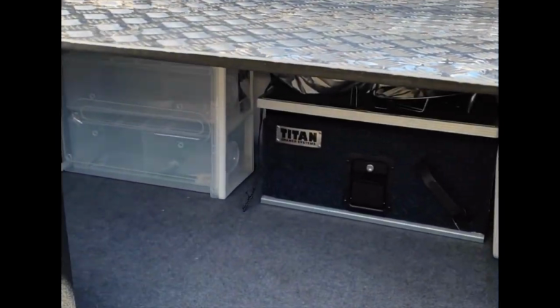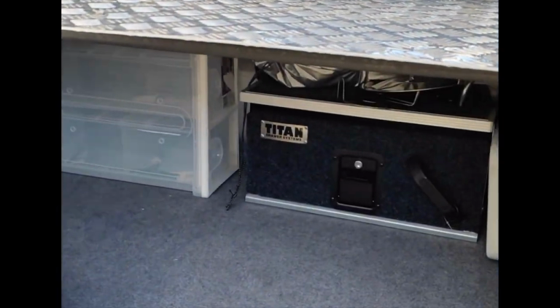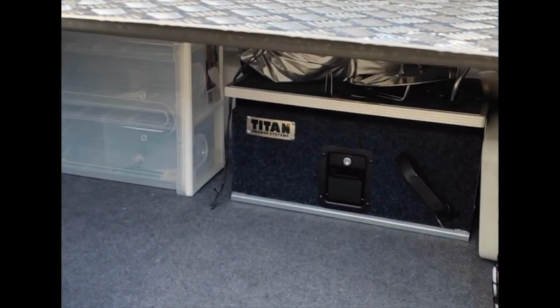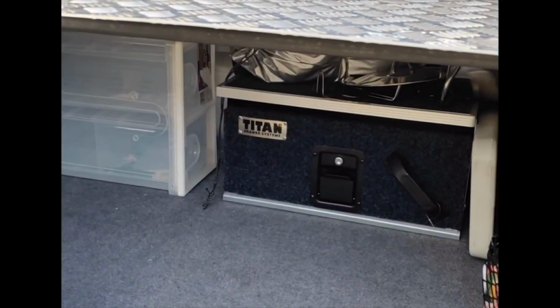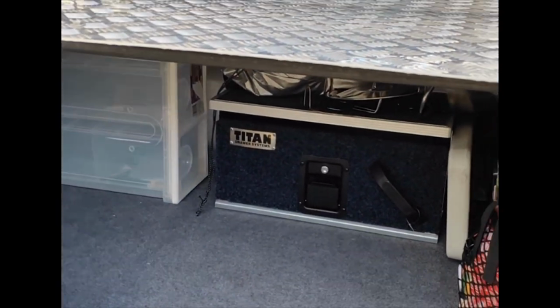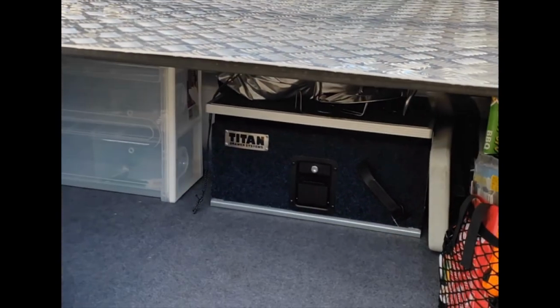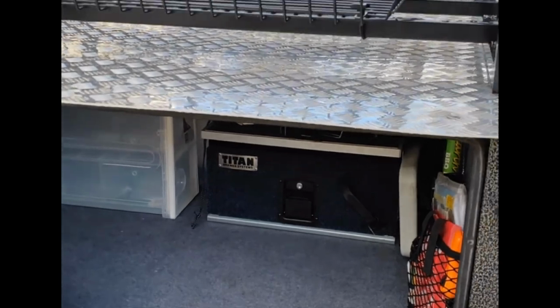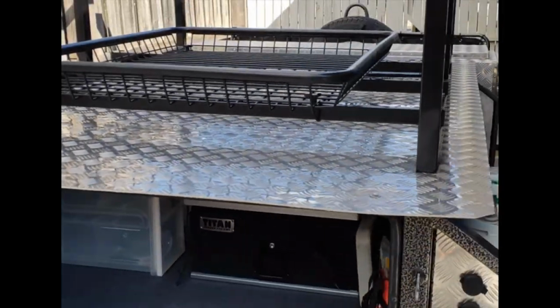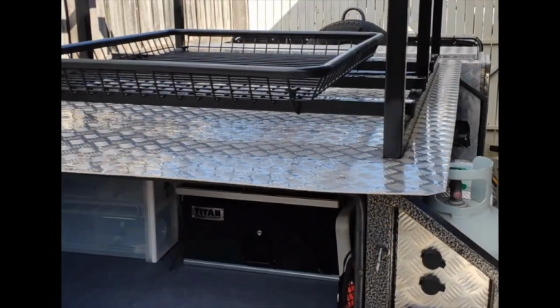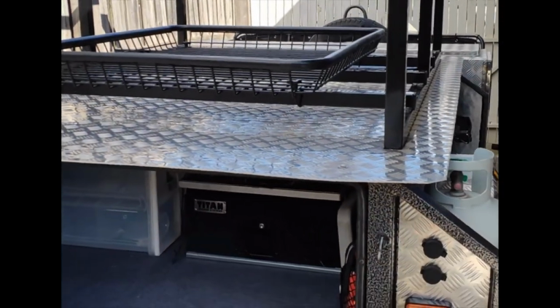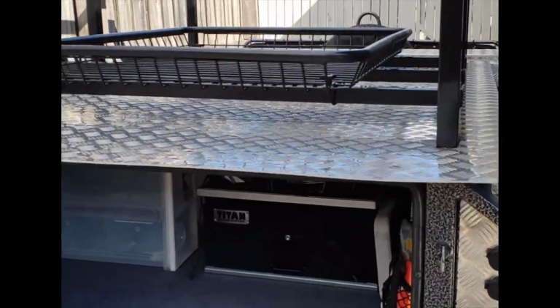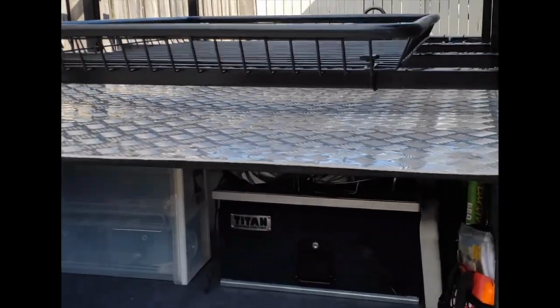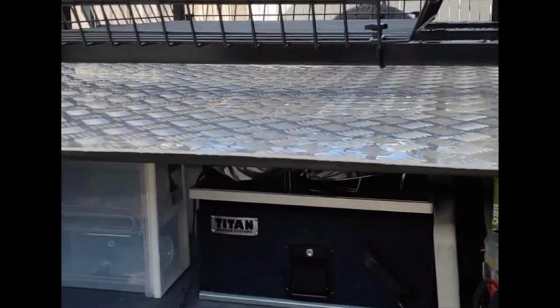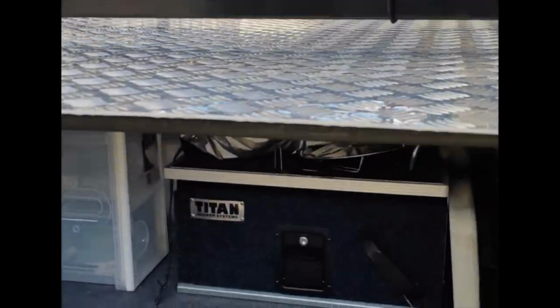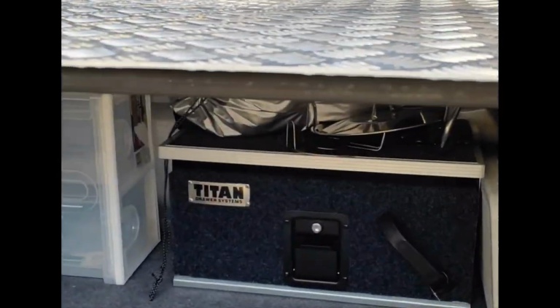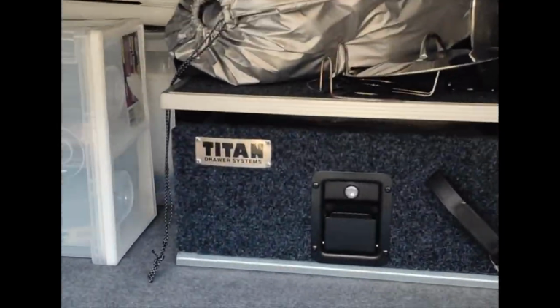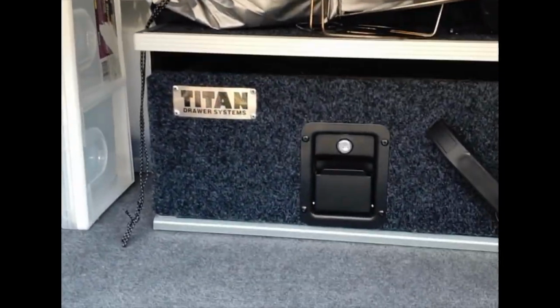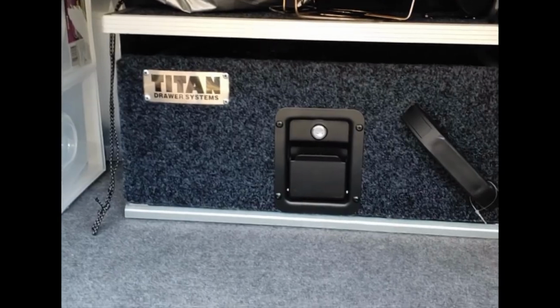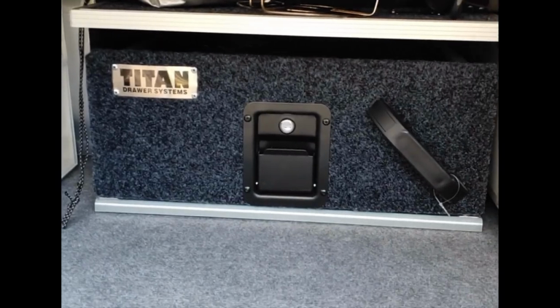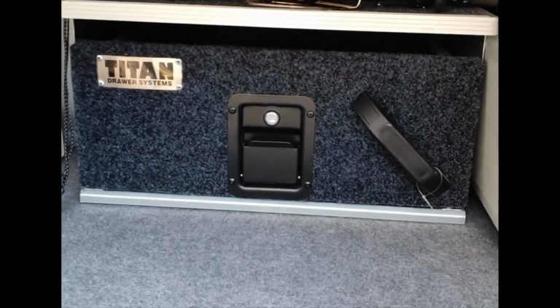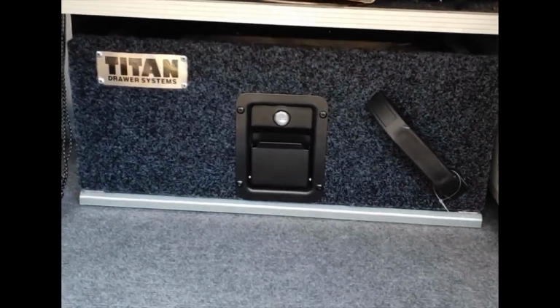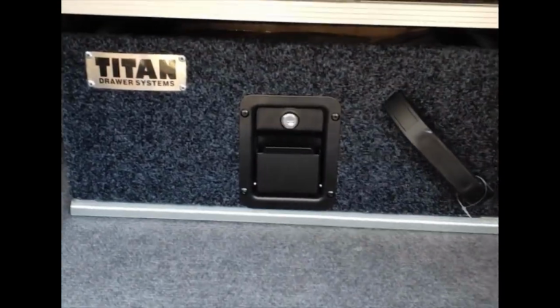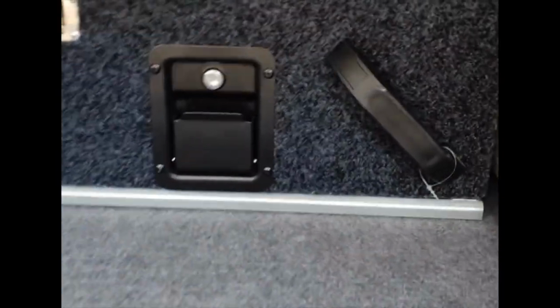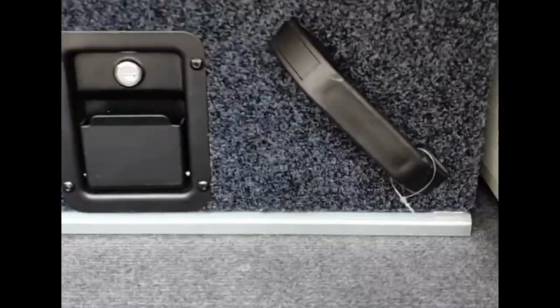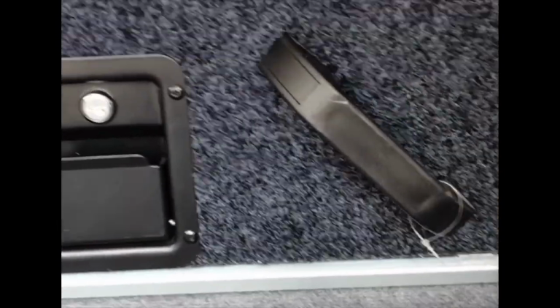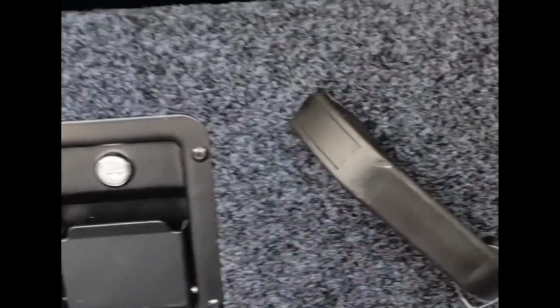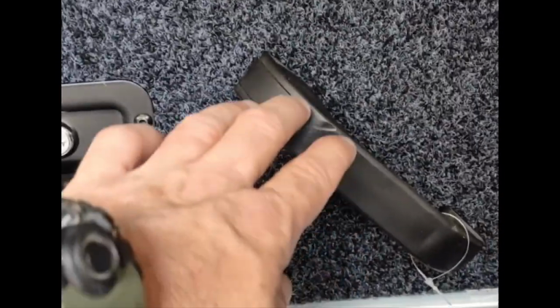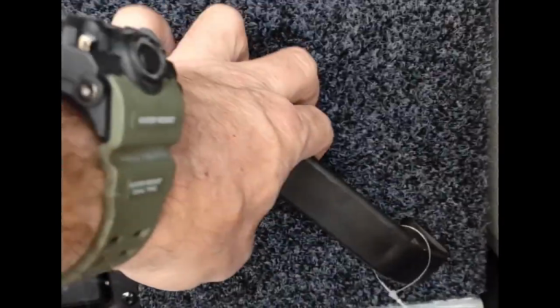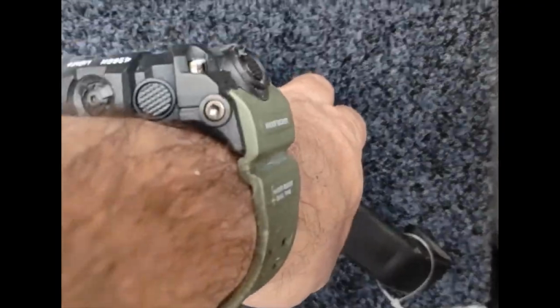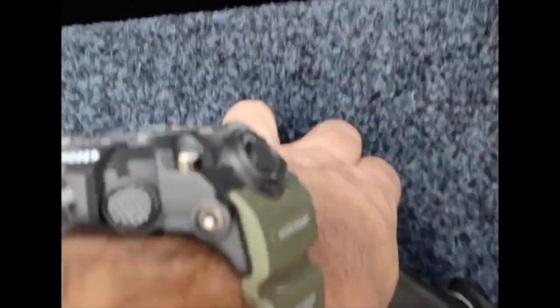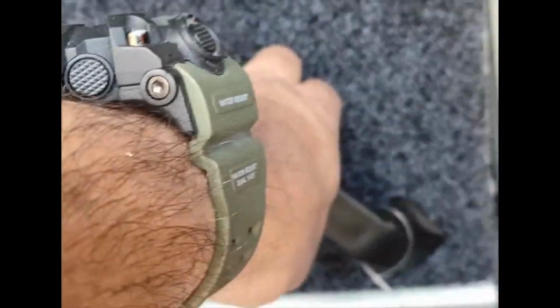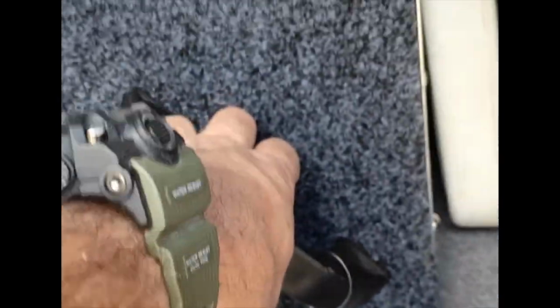I've added a drawer in my camper trailer that I'm setting up. What I've done is added a Titan drawer system — just a single drawer. It is loose essentially, so what that means is I'm working with one hand here and I can pull it out.